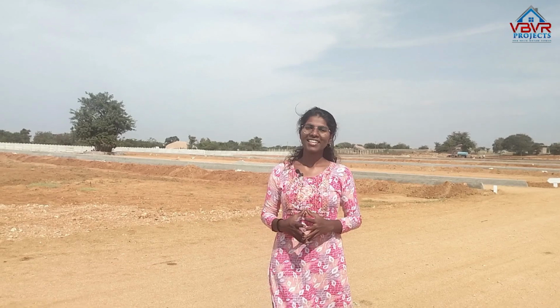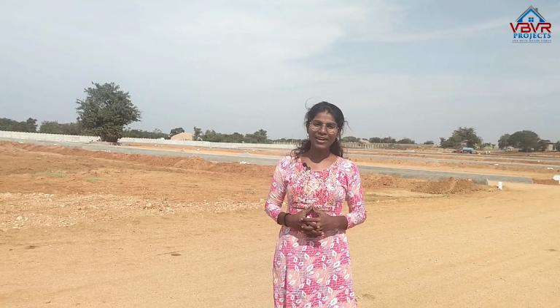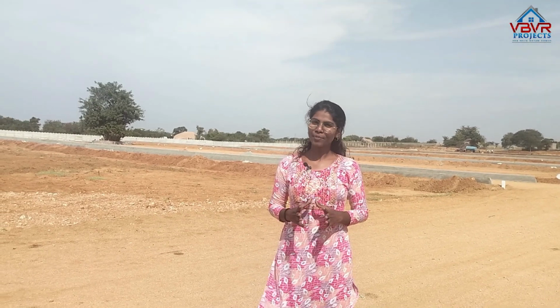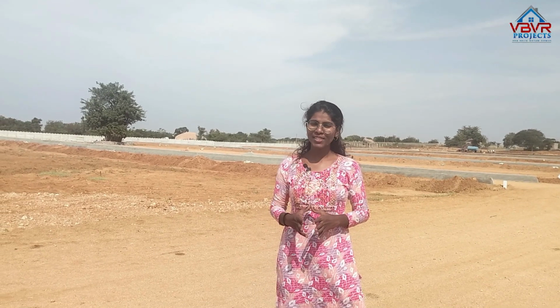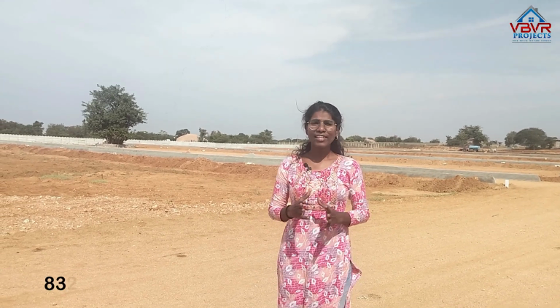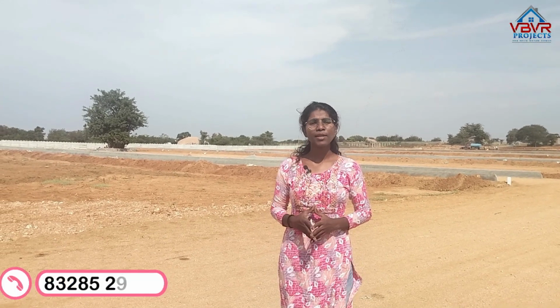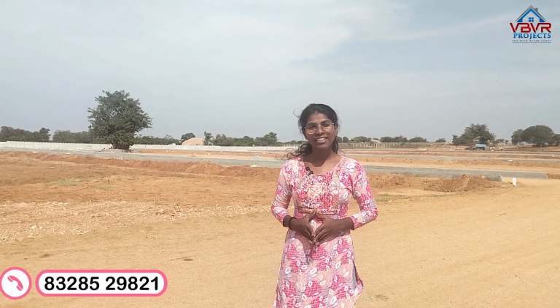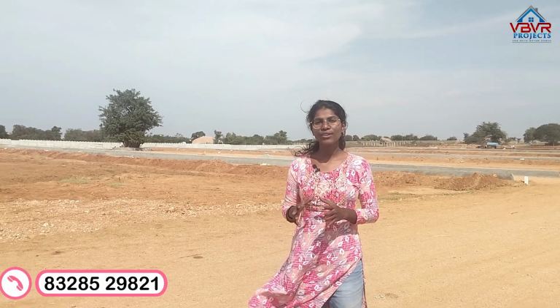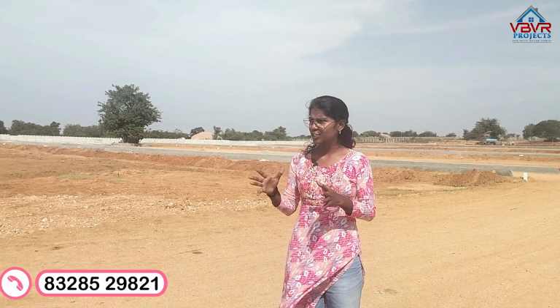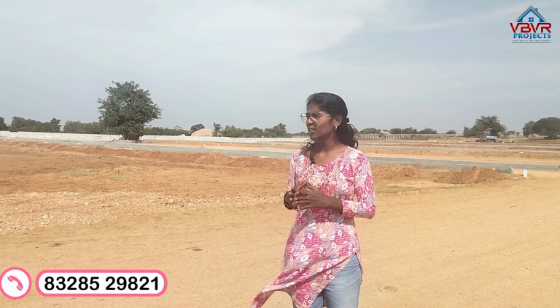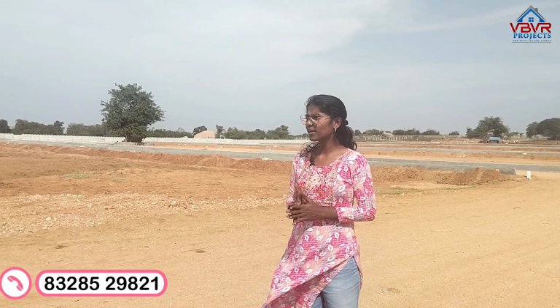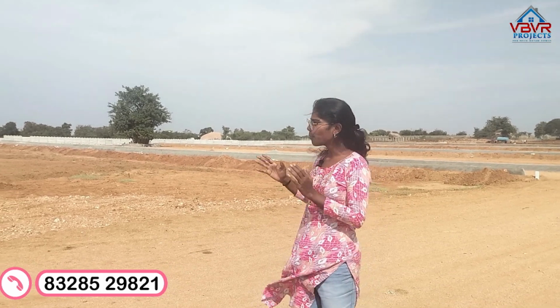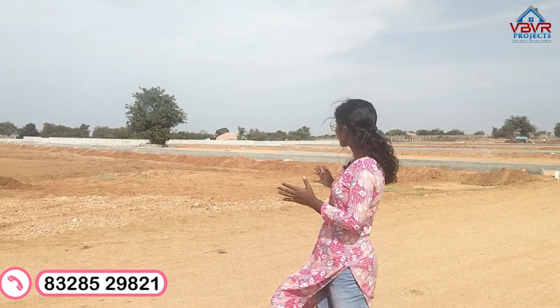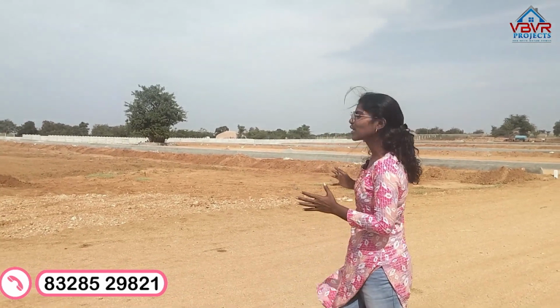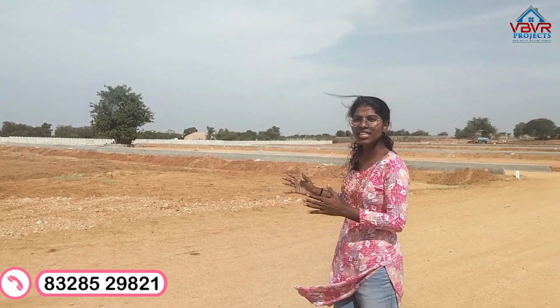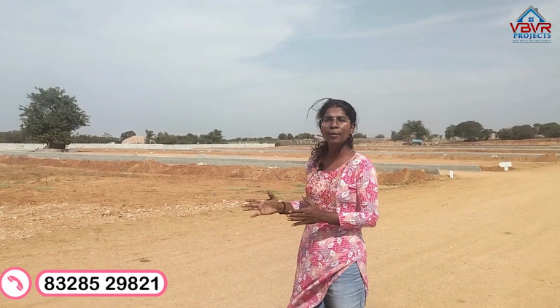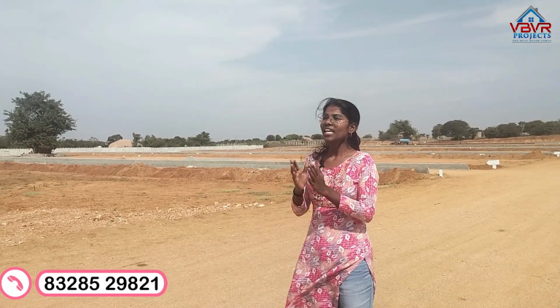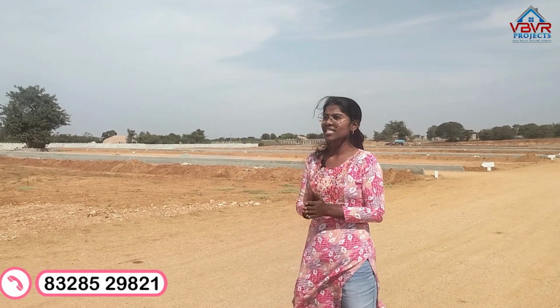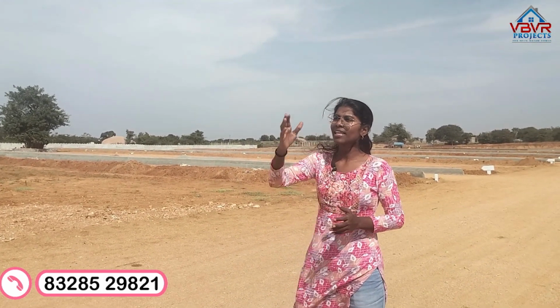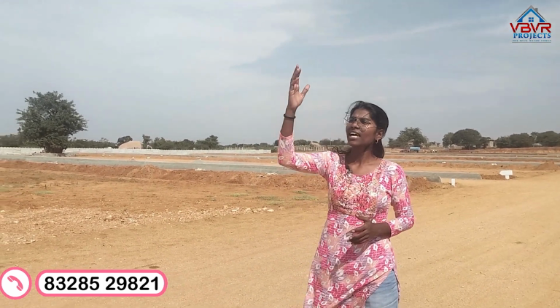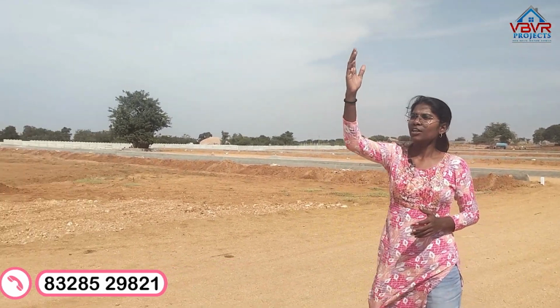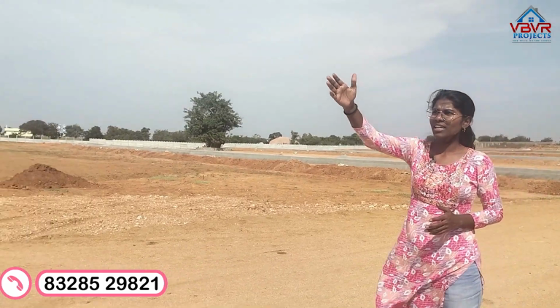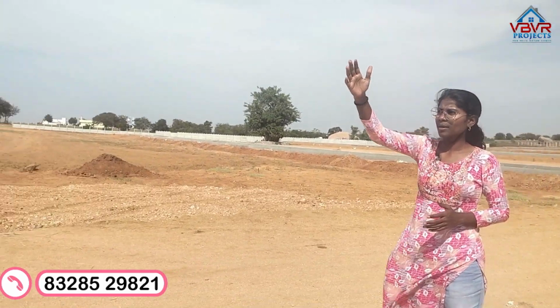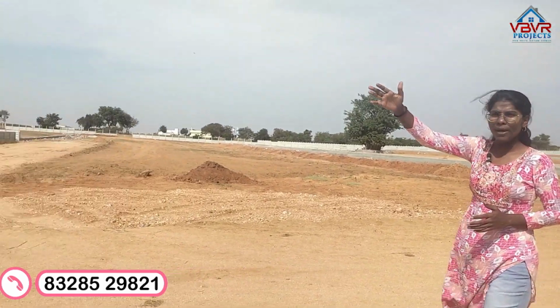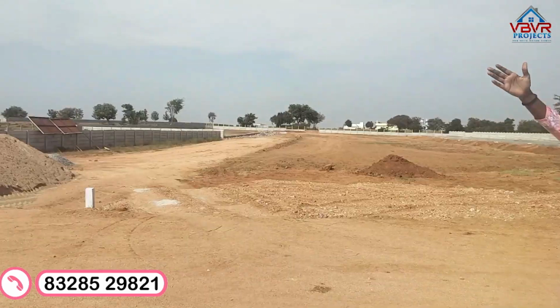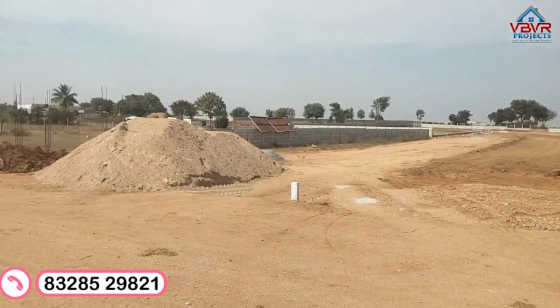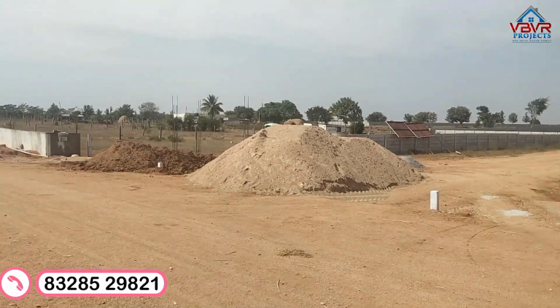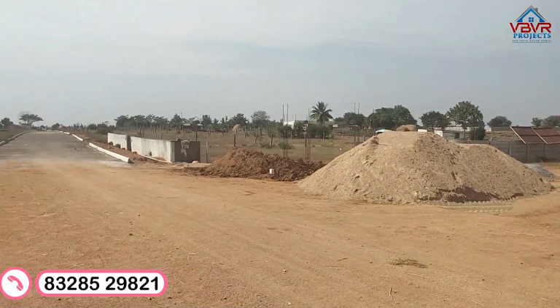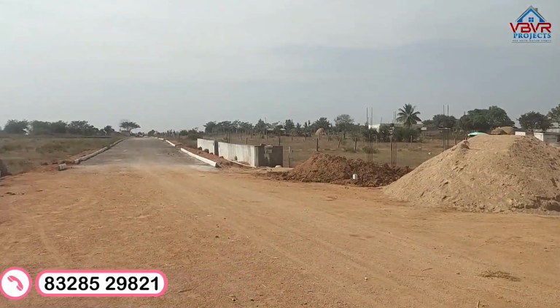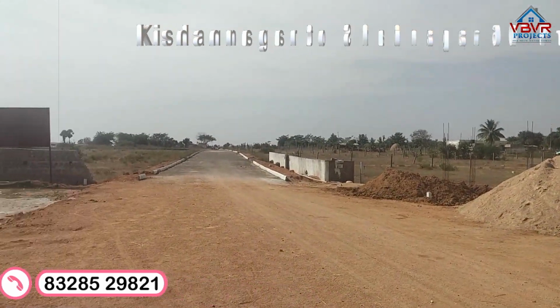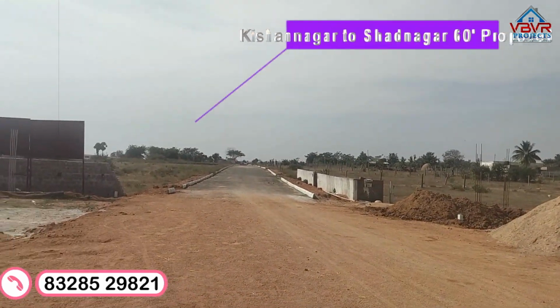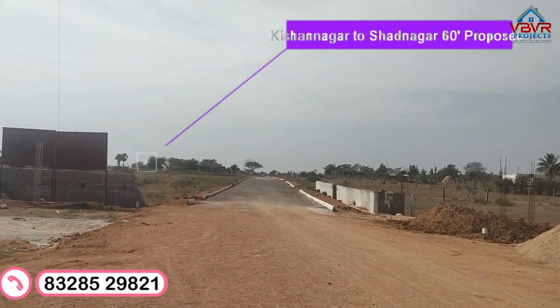Hello, my name is Shishmita. Today we have an open plot location in Shadhnagar in Chinchod village. This is the Kishanagar on the Bangalore Highway, located in Shadhnagar.